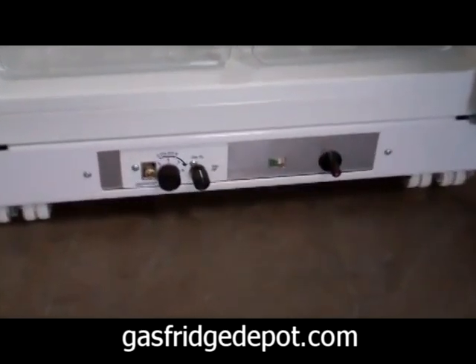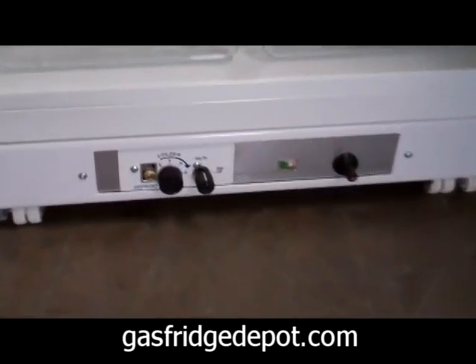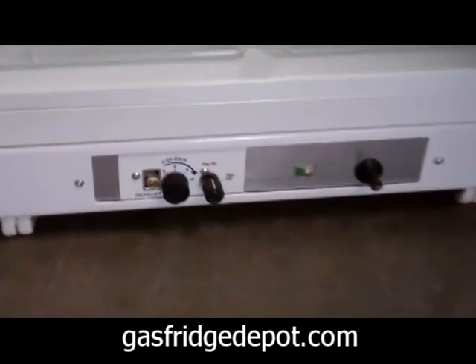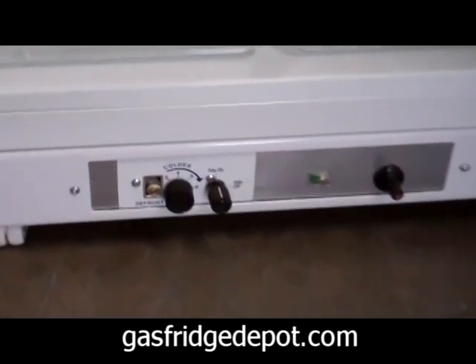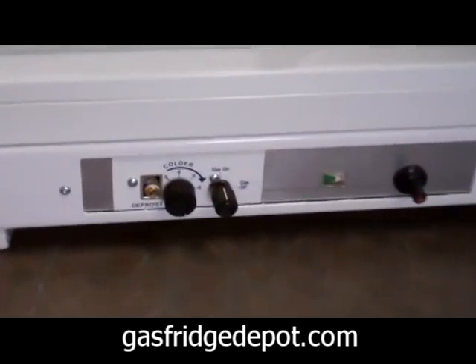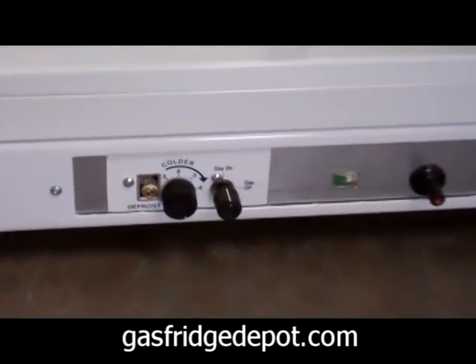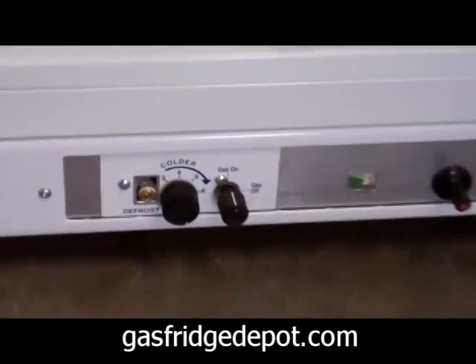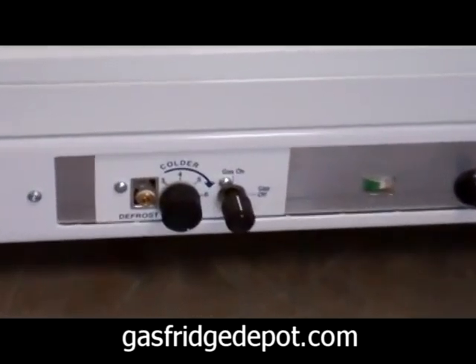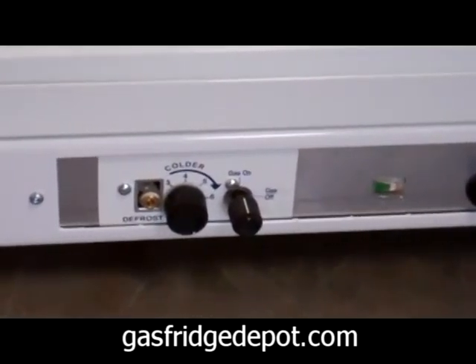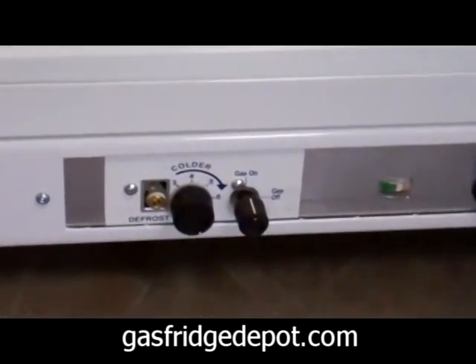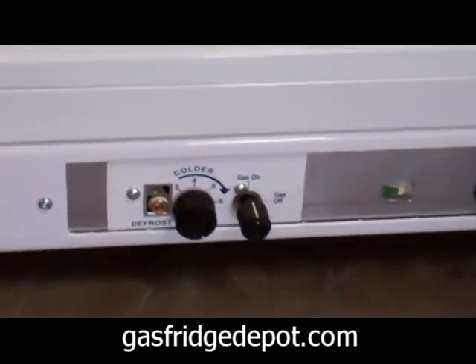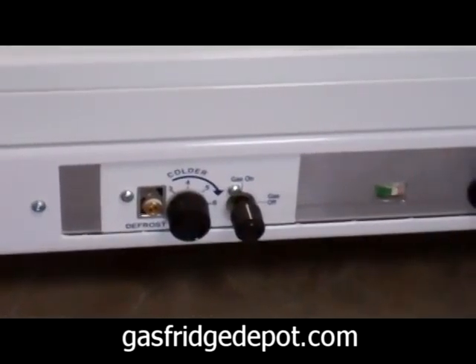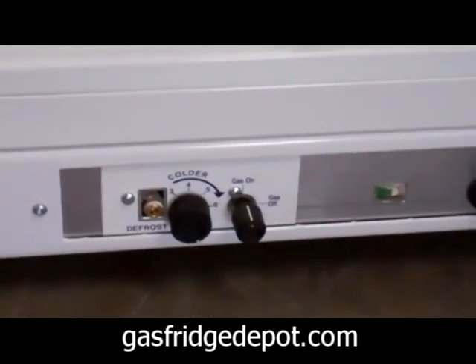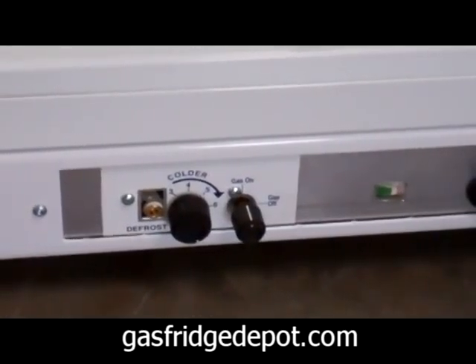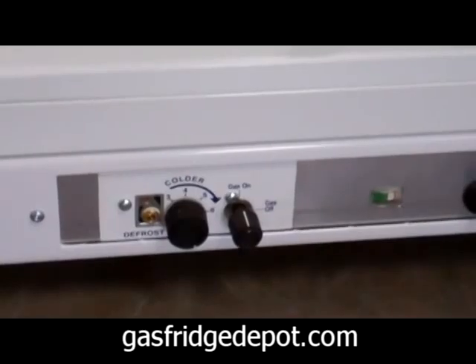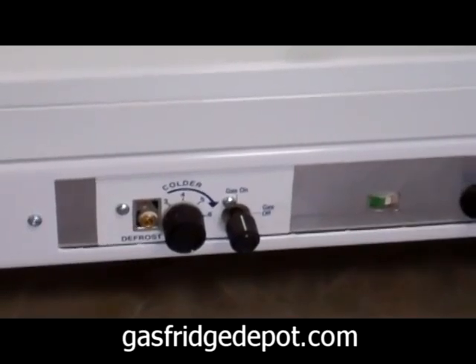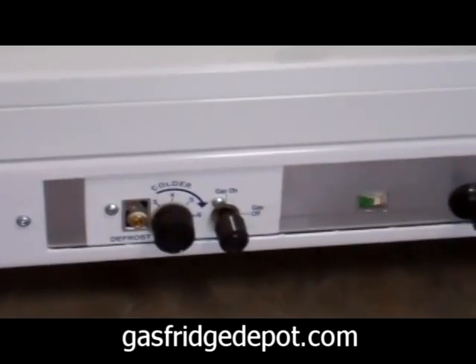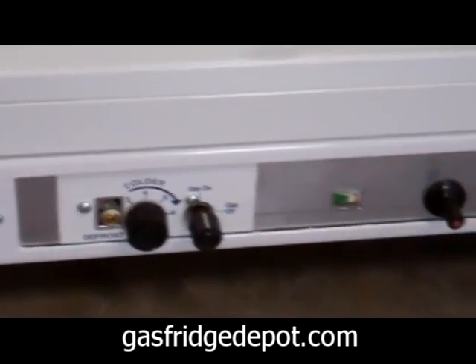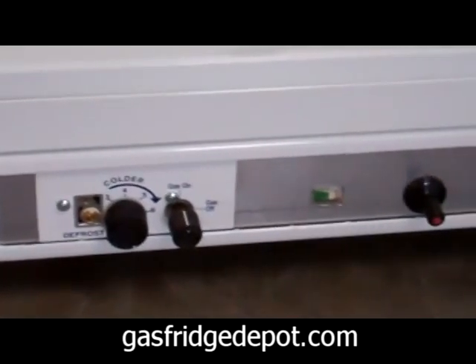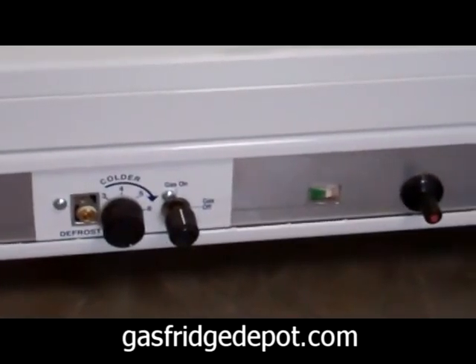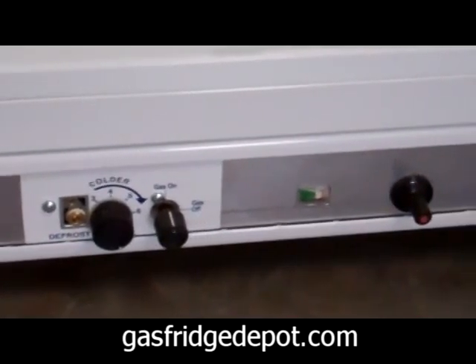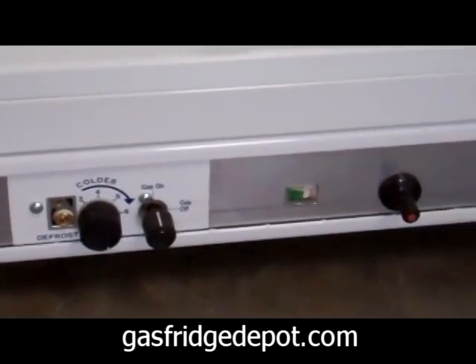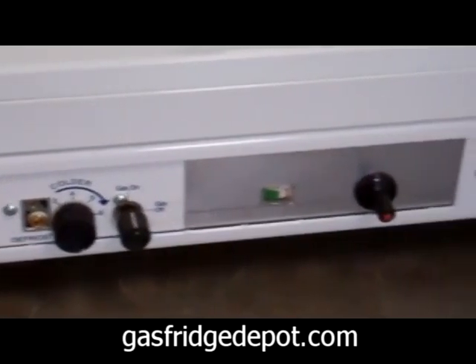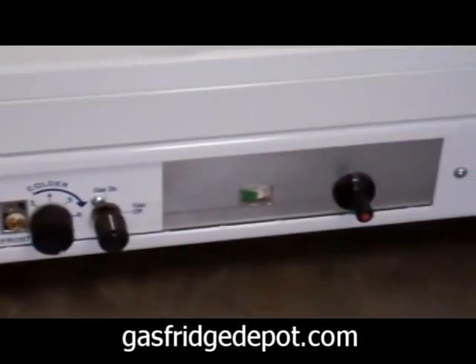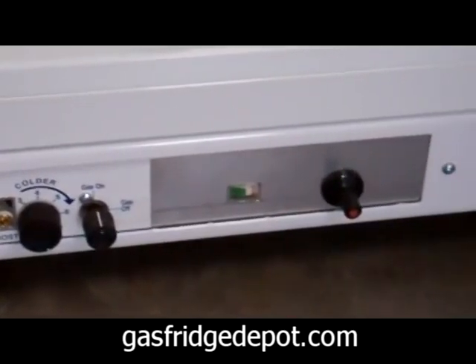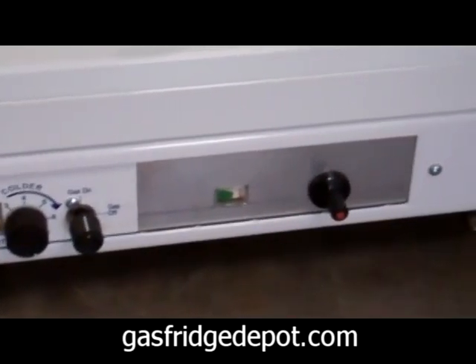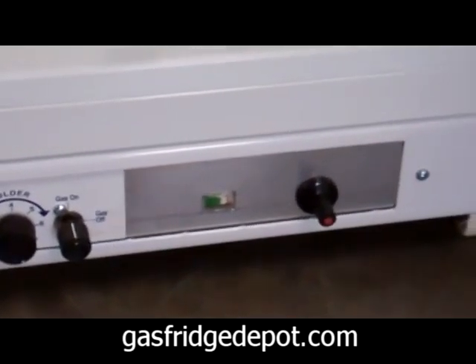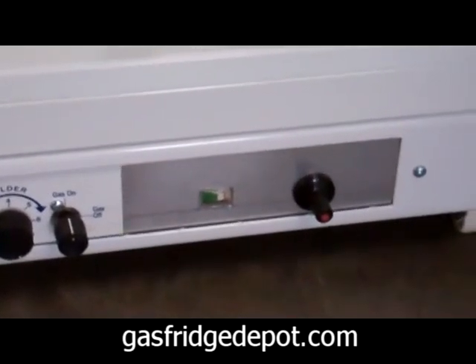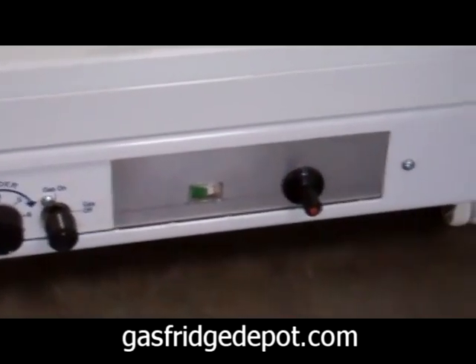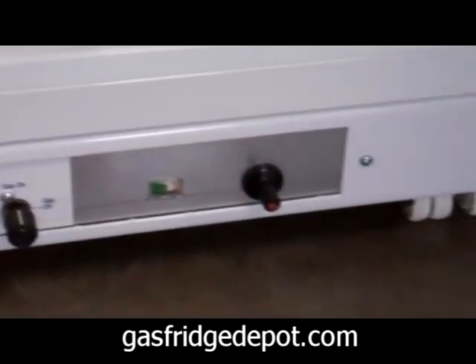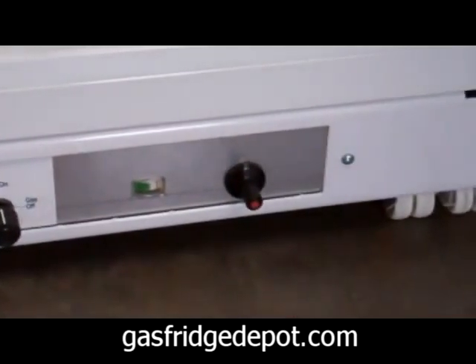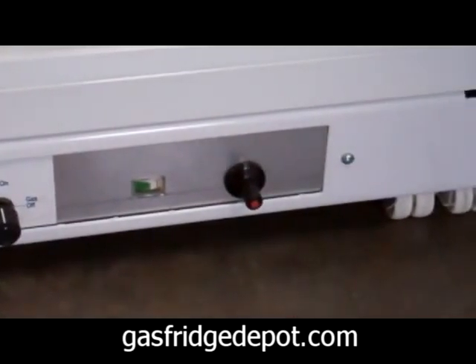The control panel is located on the bottom of the refrigerator. You have a temperature control knob, a flame indicator, and an easy push button igniter.